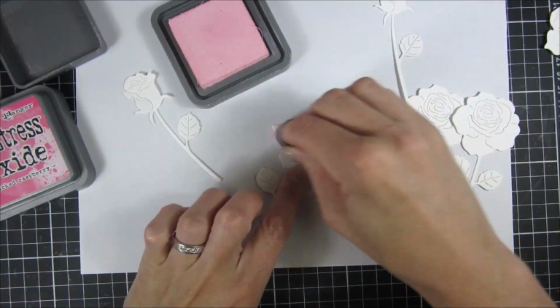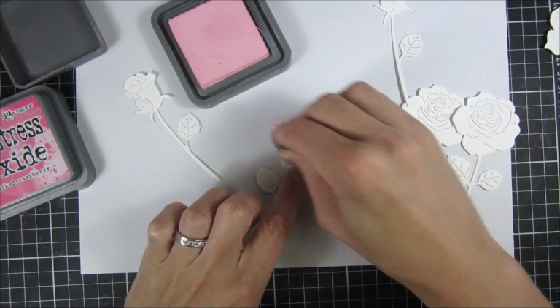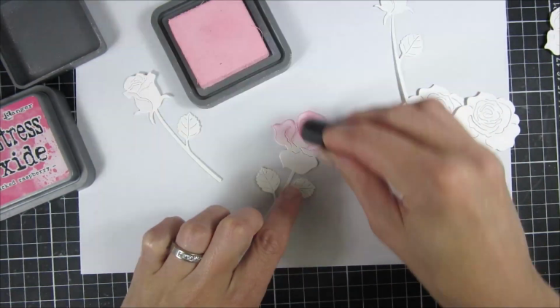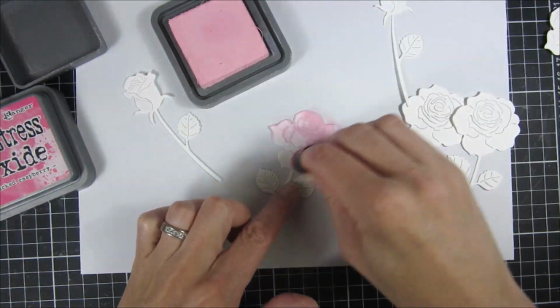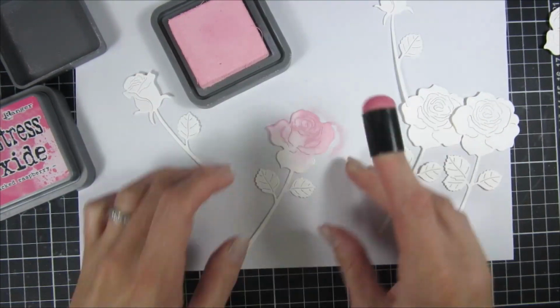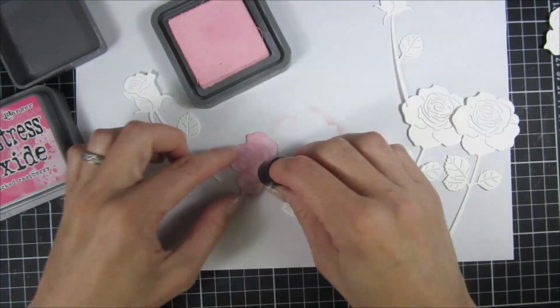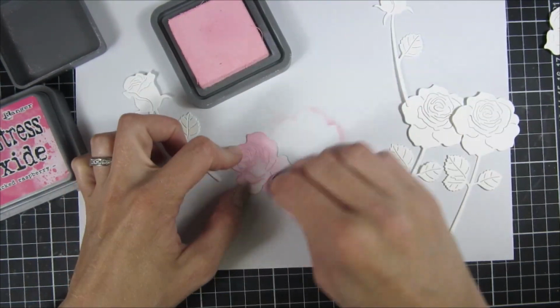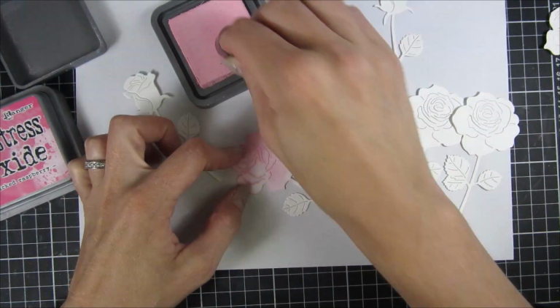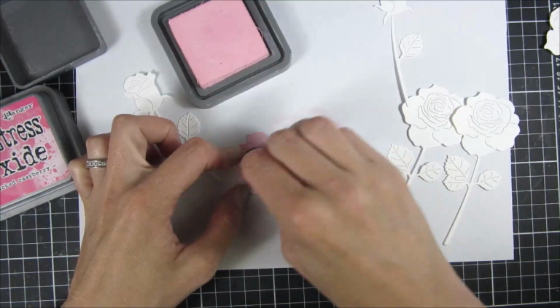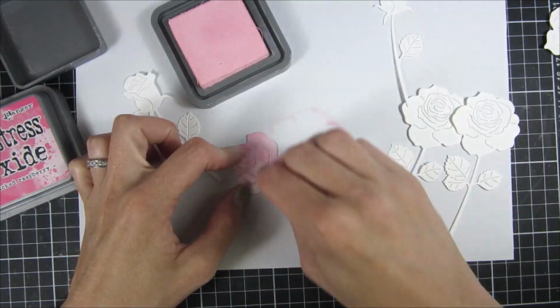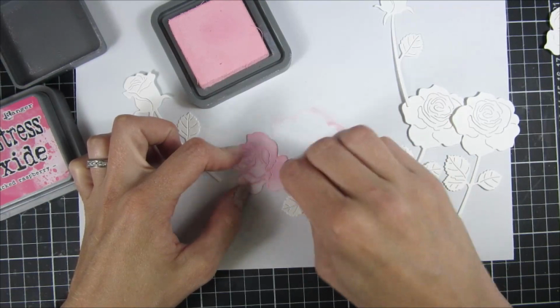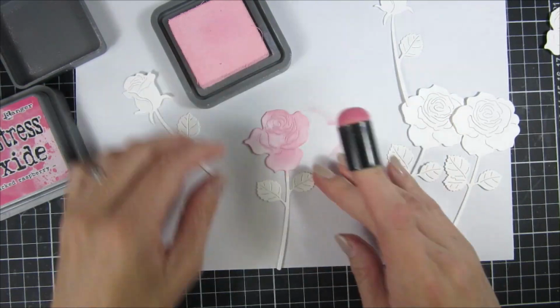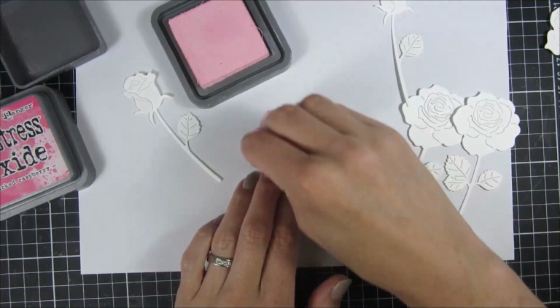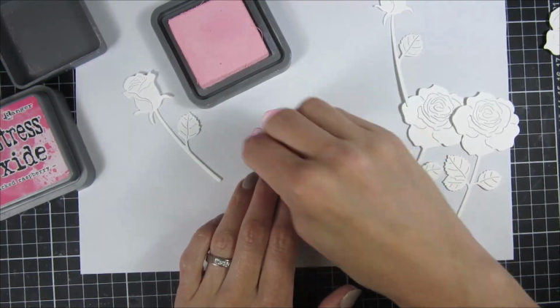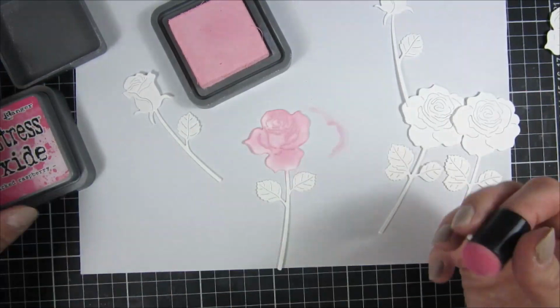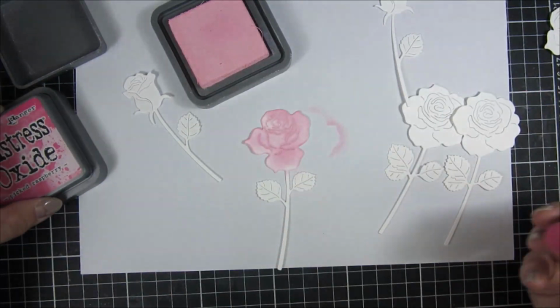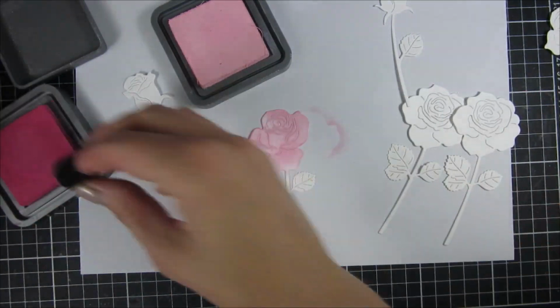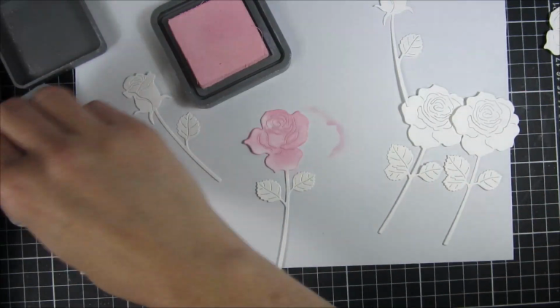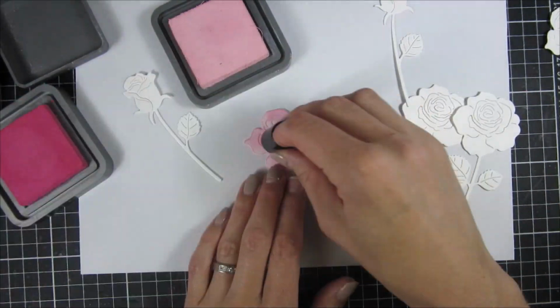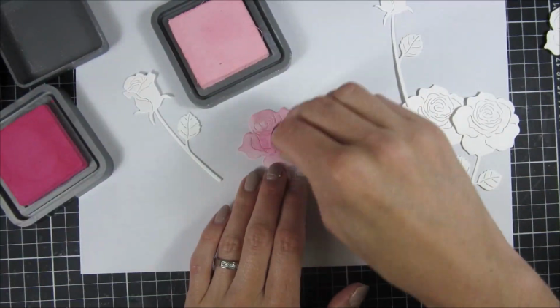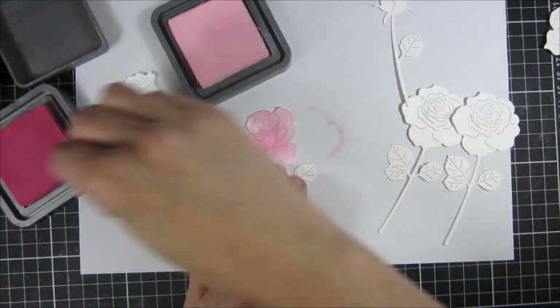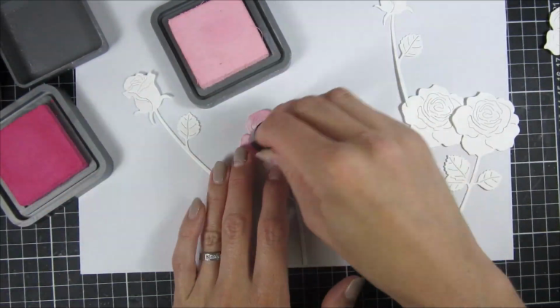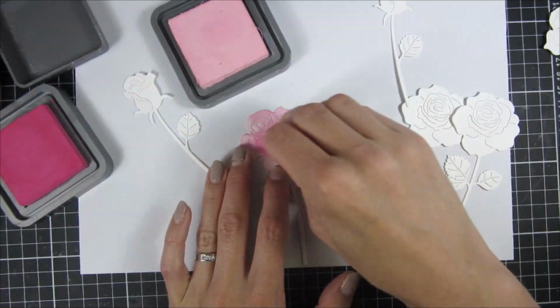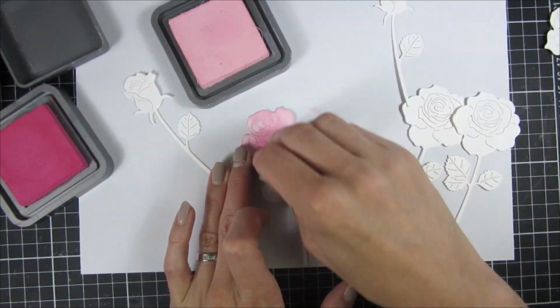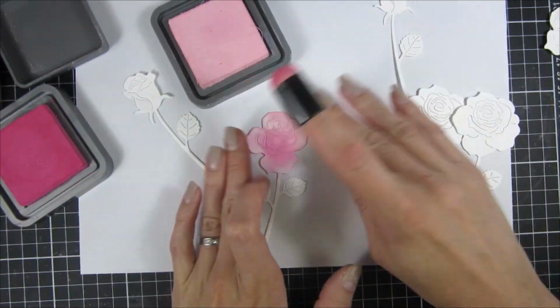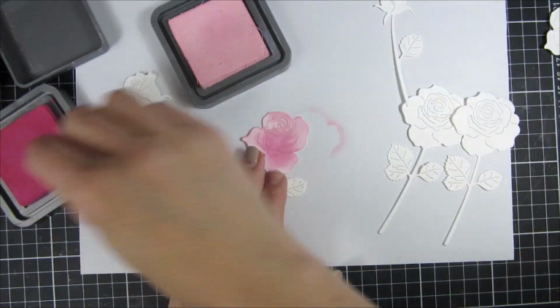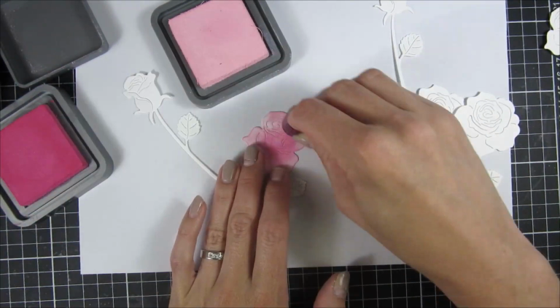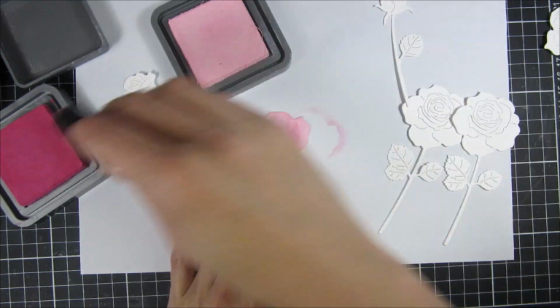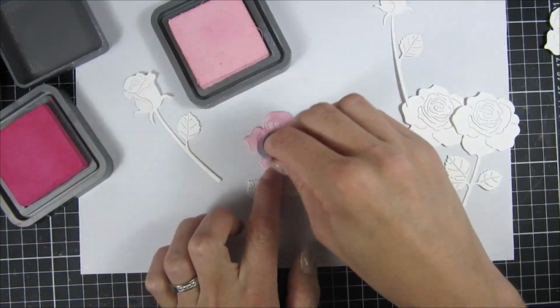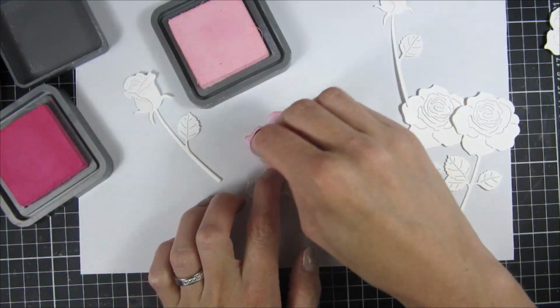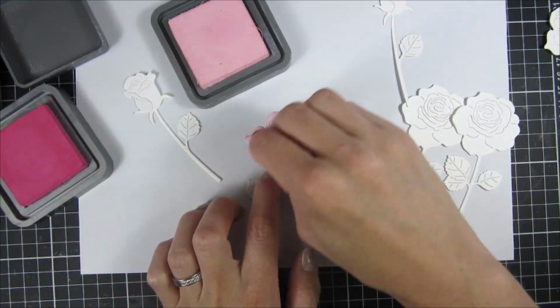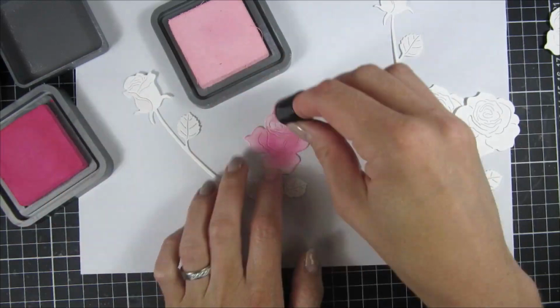I think it looks quite dimensional when we are done, and for this technique I'm just cutting the dies out of some plain white cardstock.